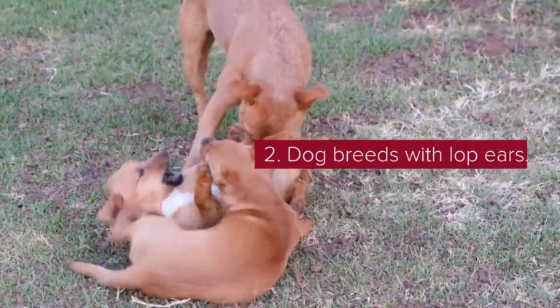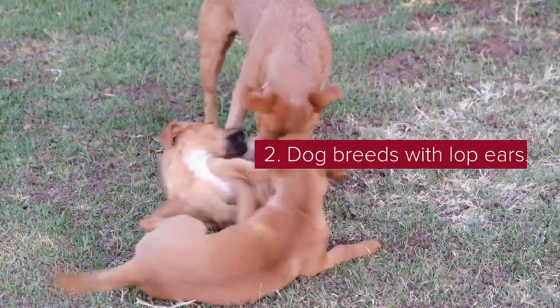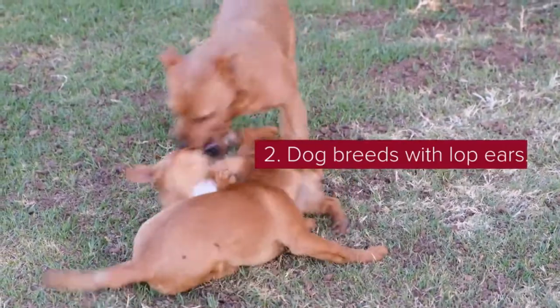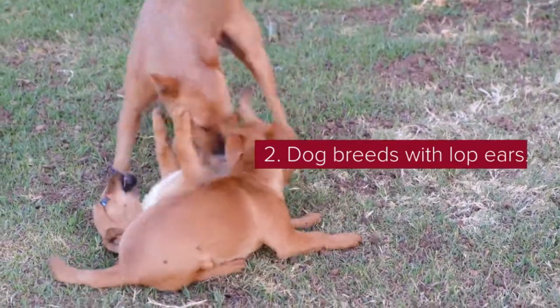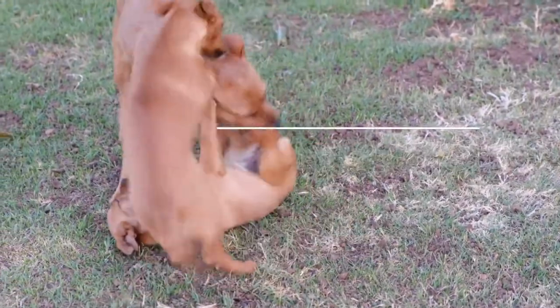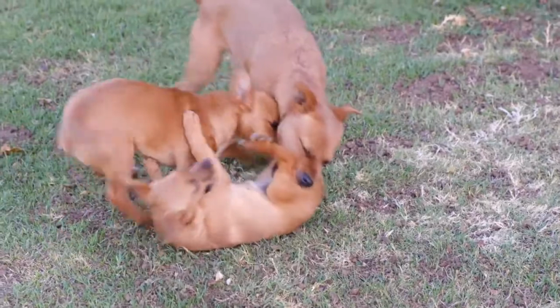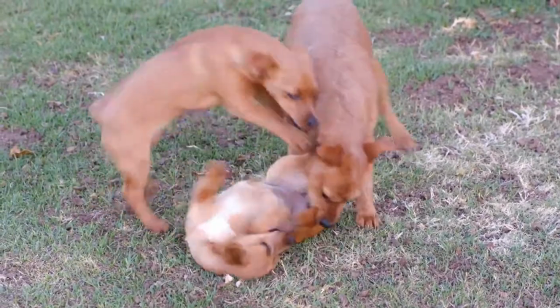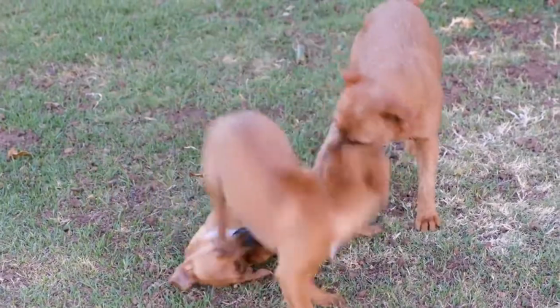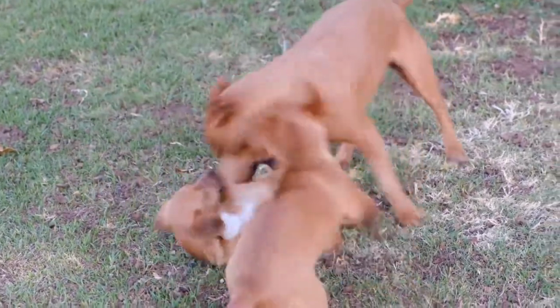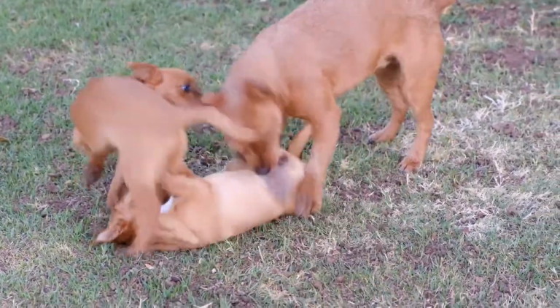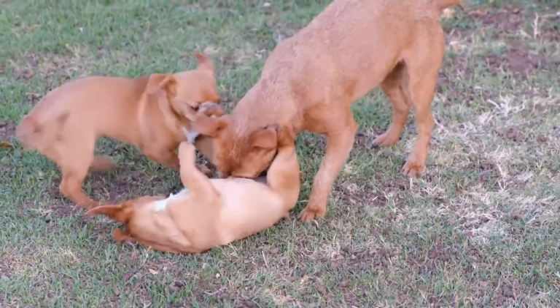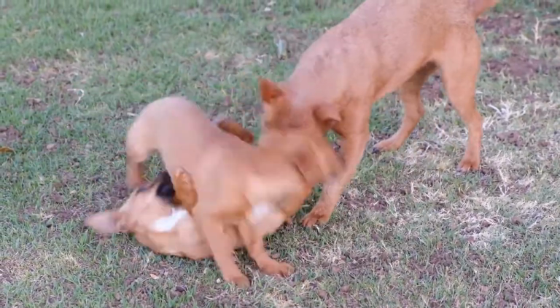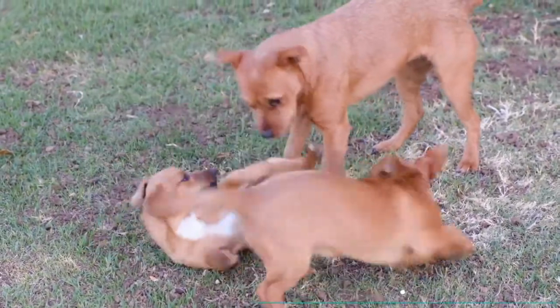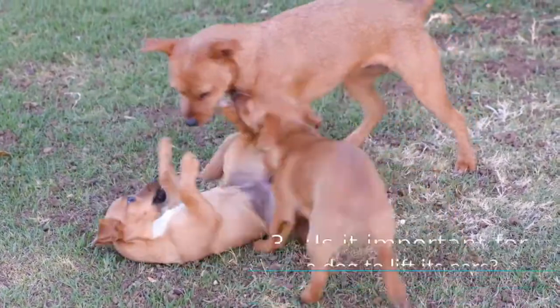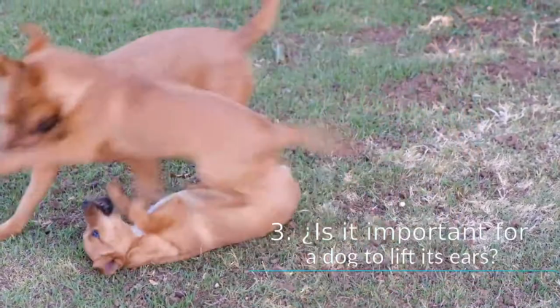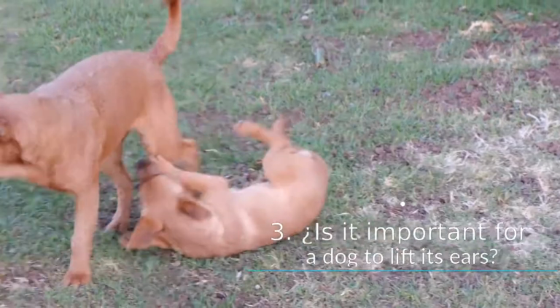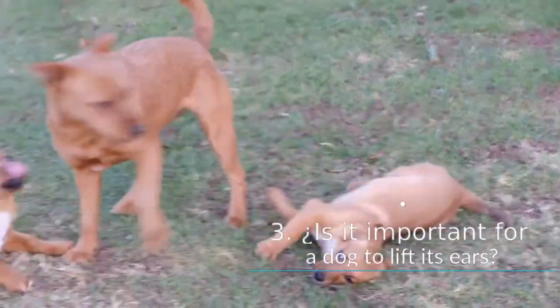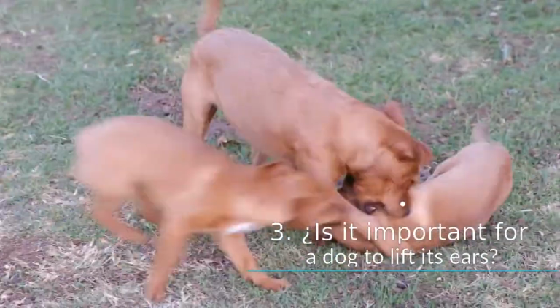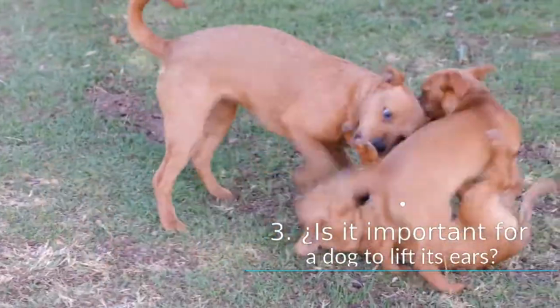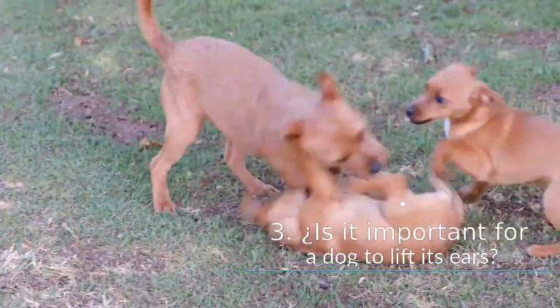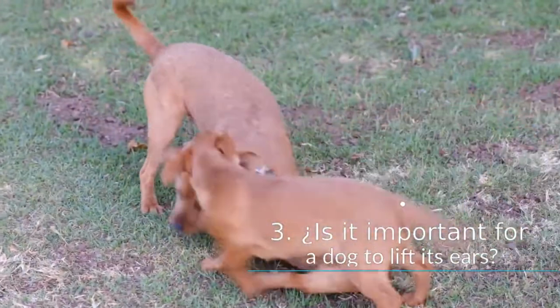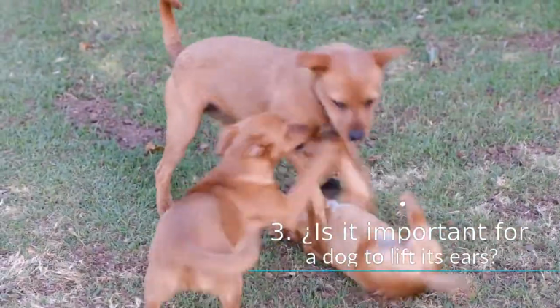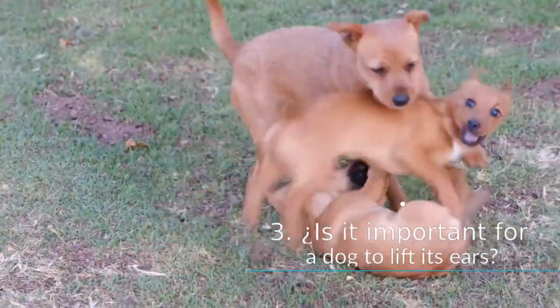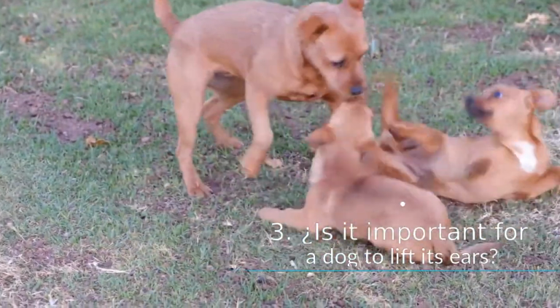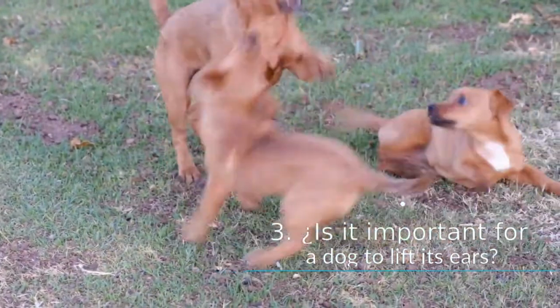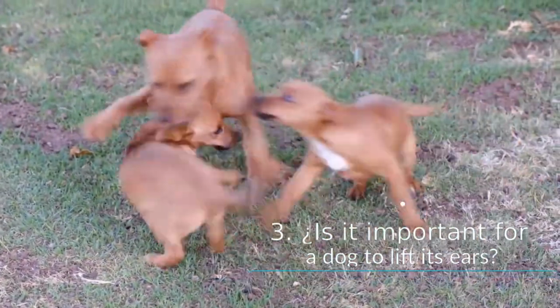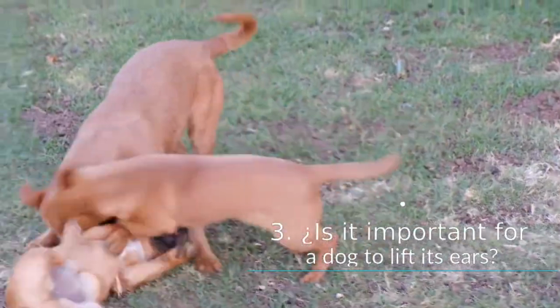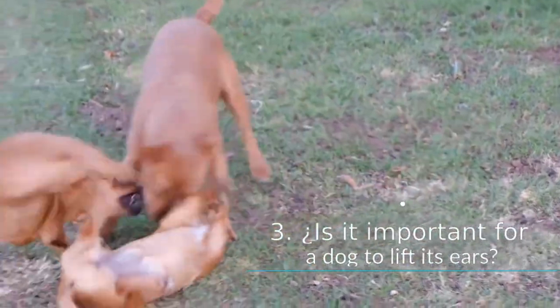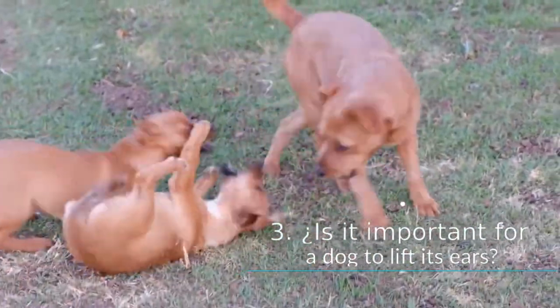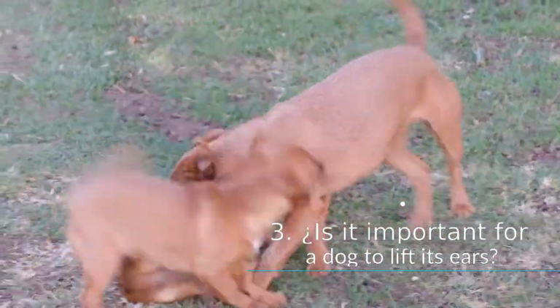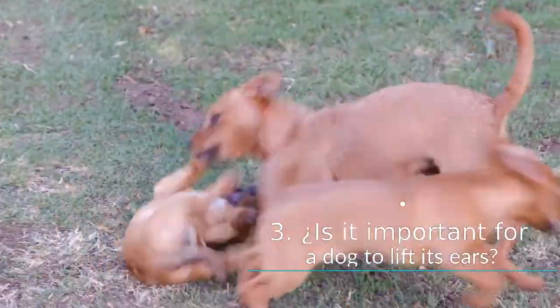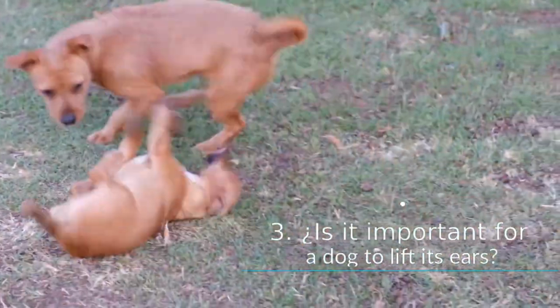Is it important for a dog to lift its ears? If it is a breed that must have them upright, like the ones mentioned above, it is important that they lift them, and there is a time for this to happen. If they do not lift them, it may be that they require some kind of help, or it could mean that they have a health problem.